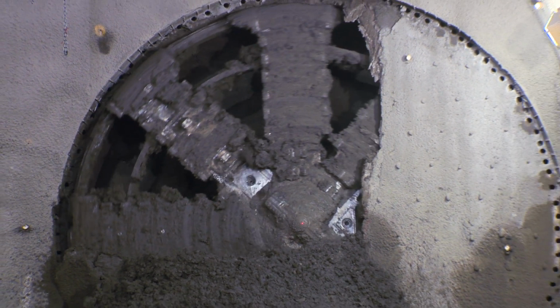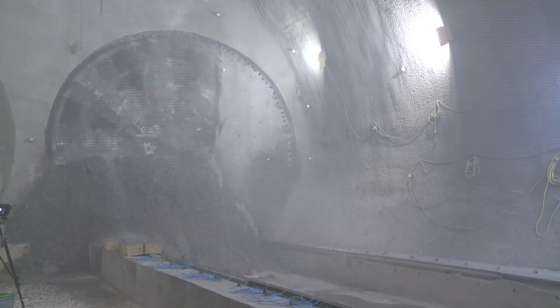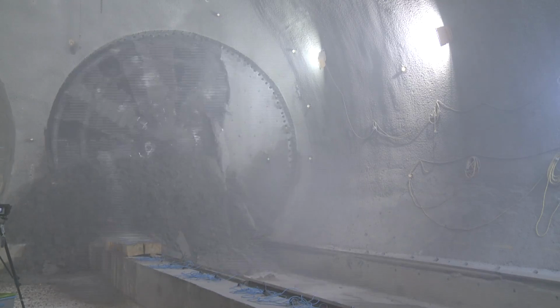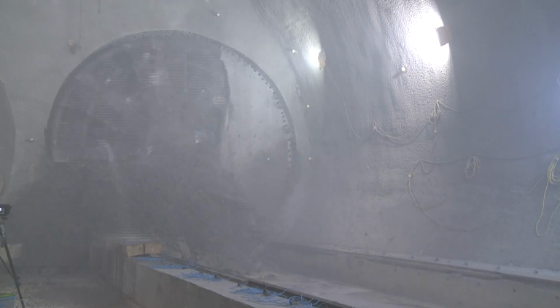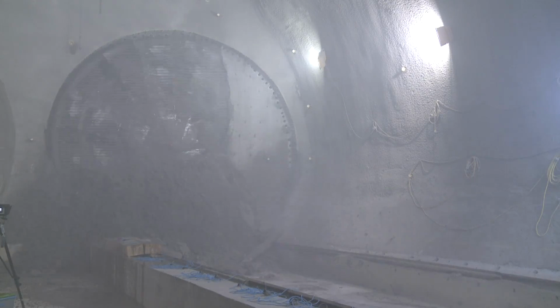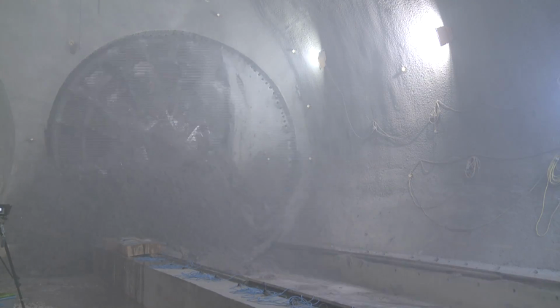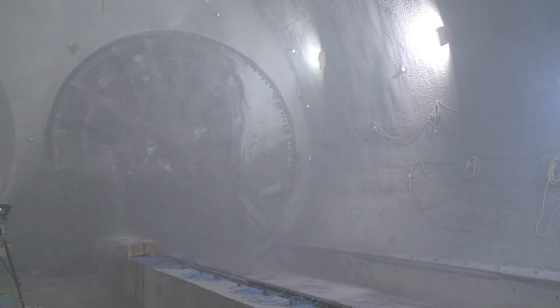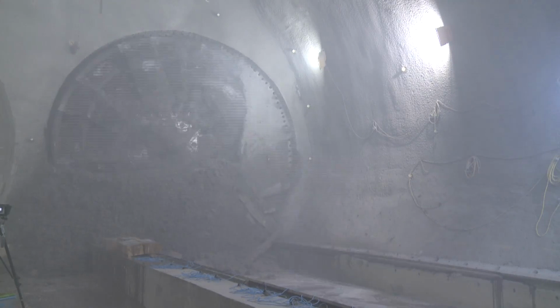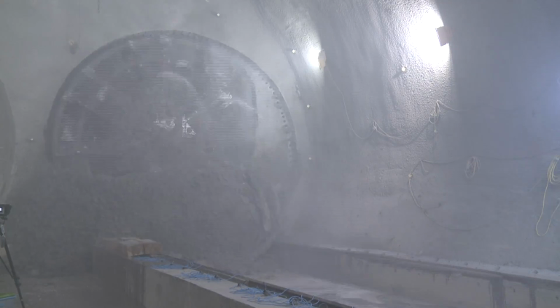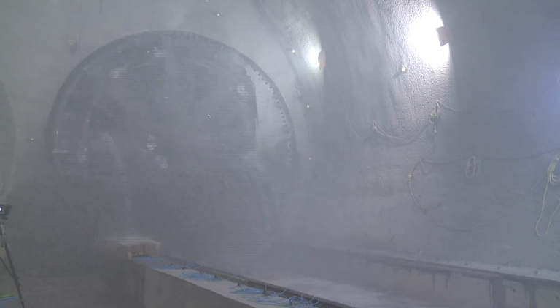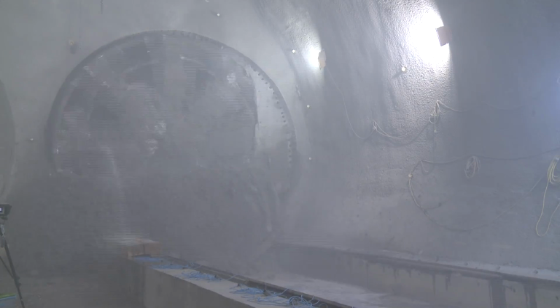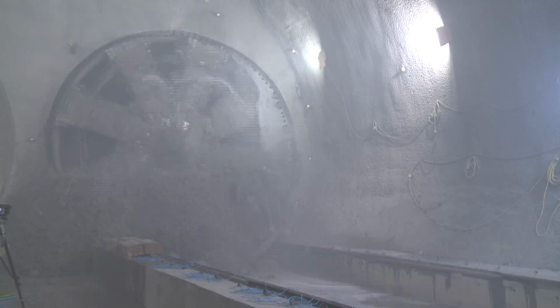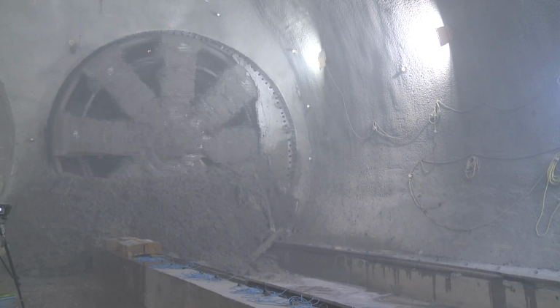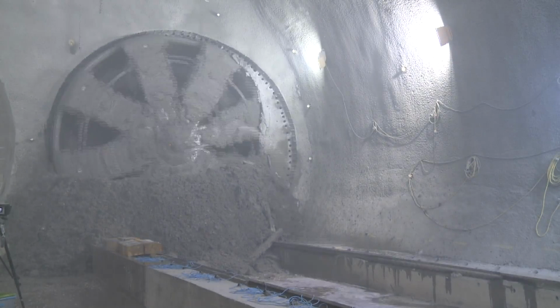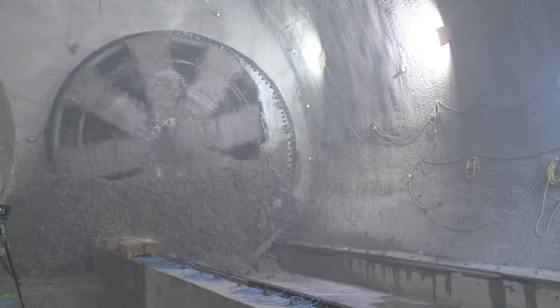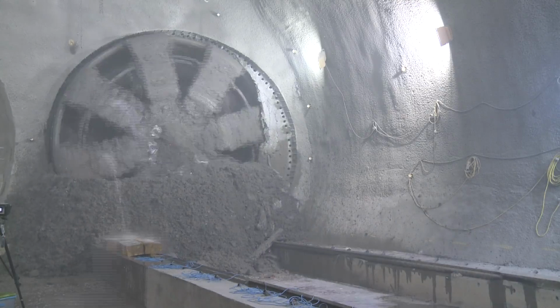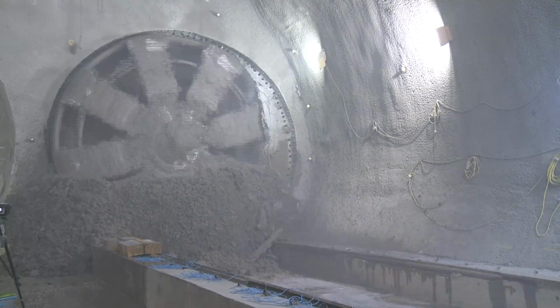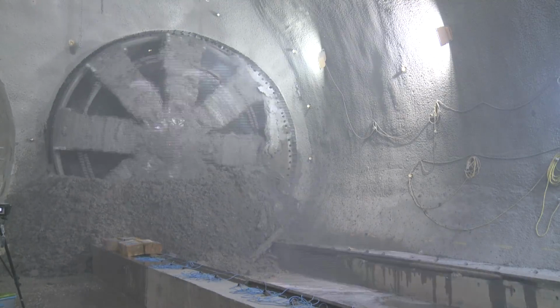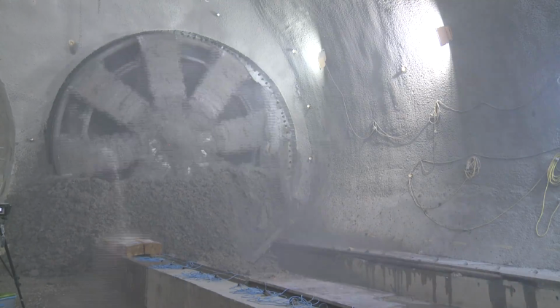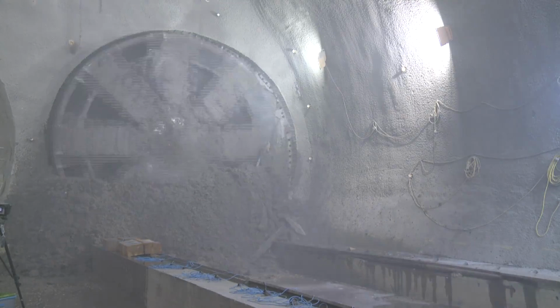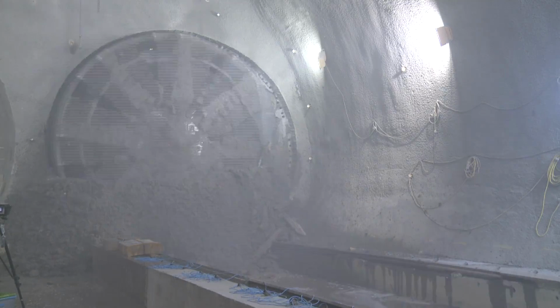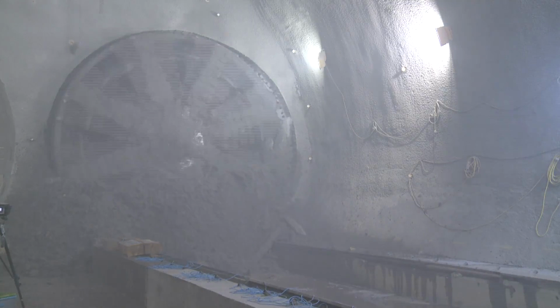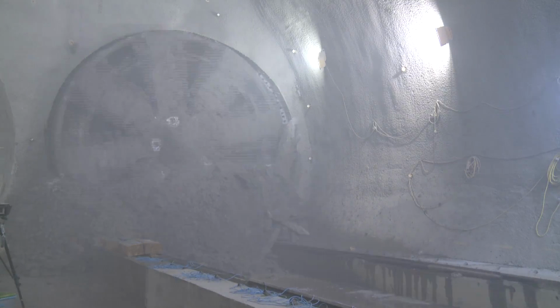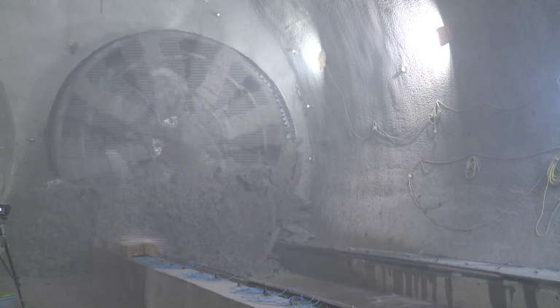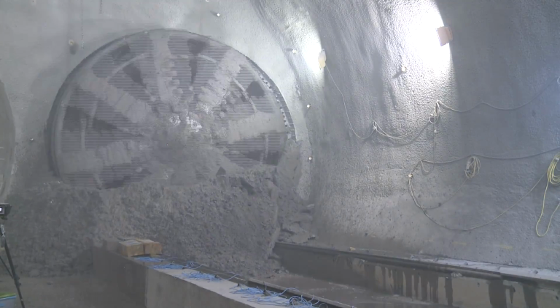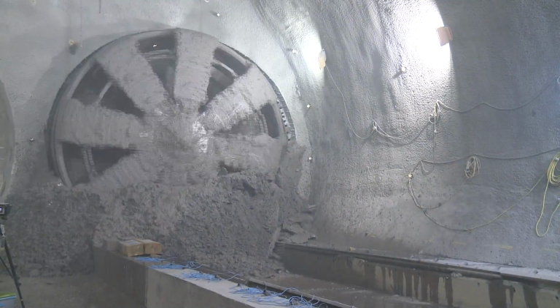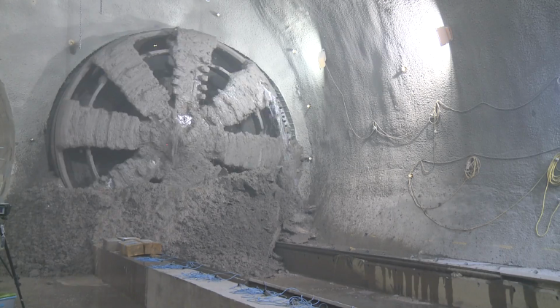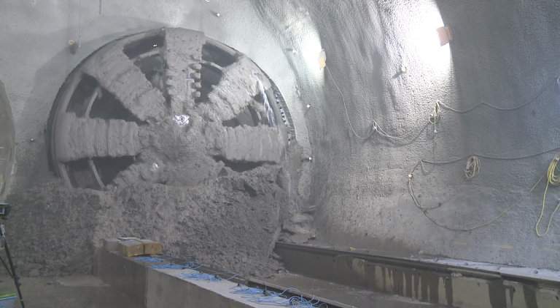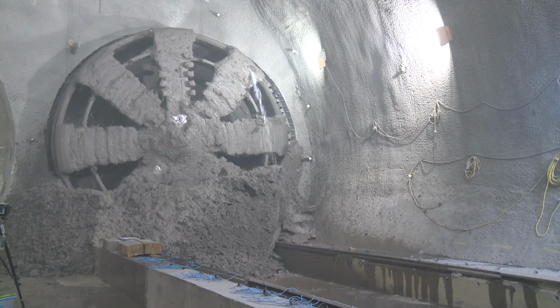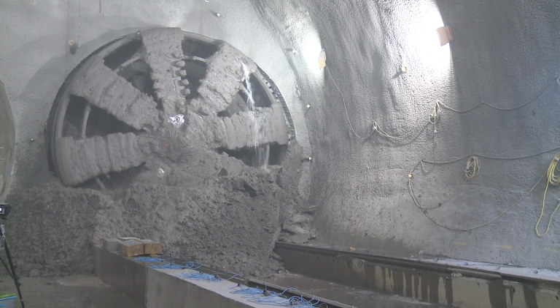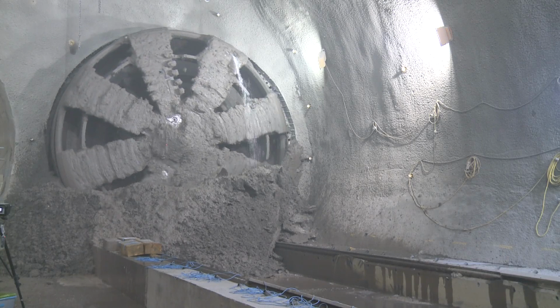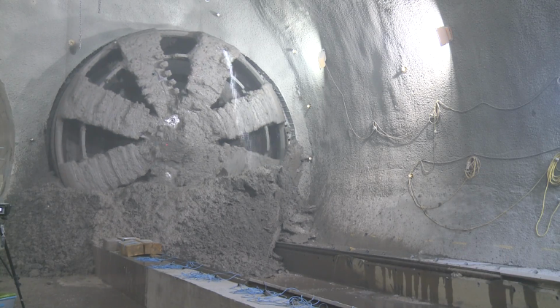And then, à la Canary Wharf and every other one that we hope to do, you will see a steady 5mm to 10mm per minute advance of the machine until she's fully through the concrete headwall.